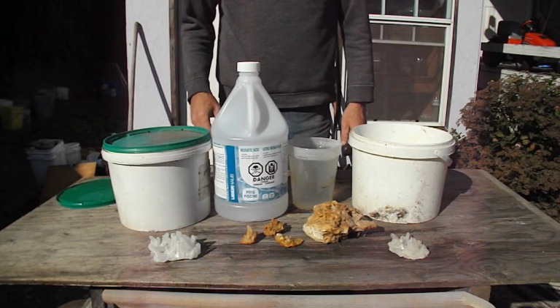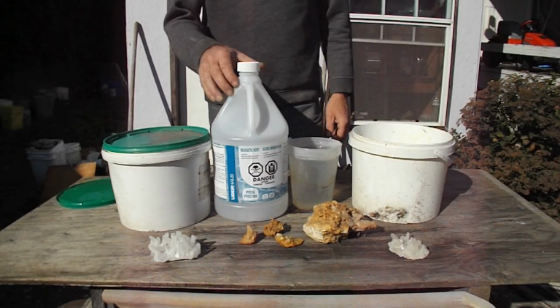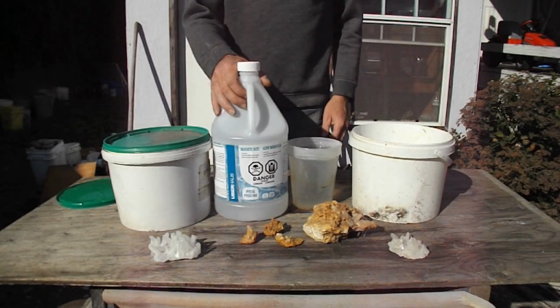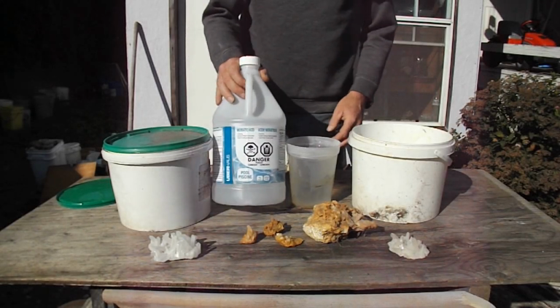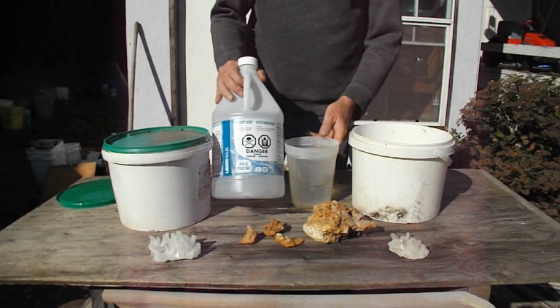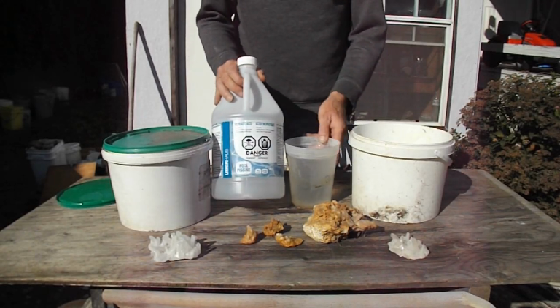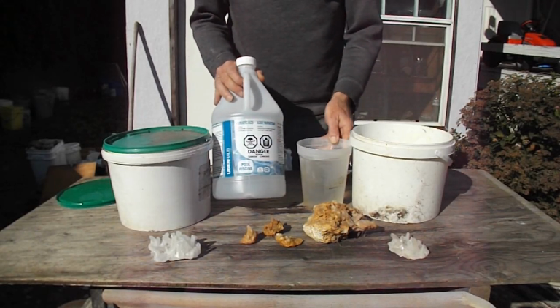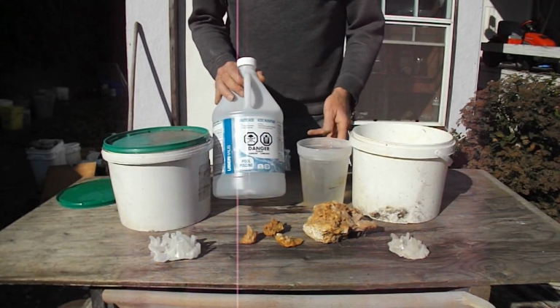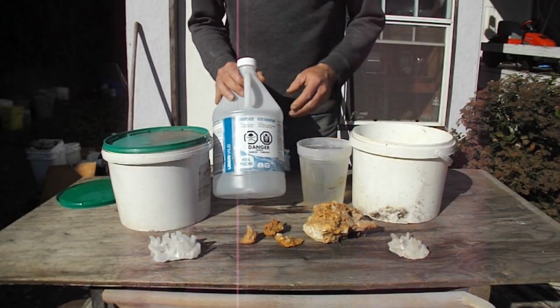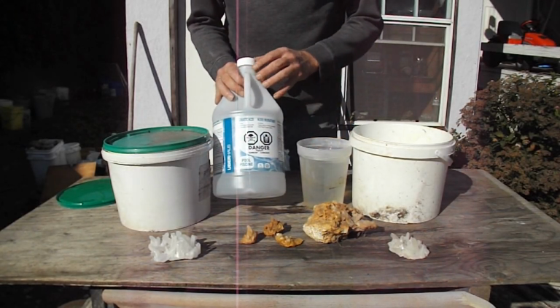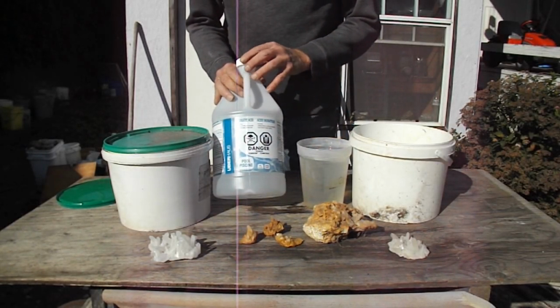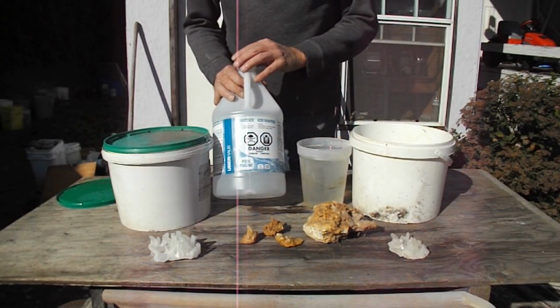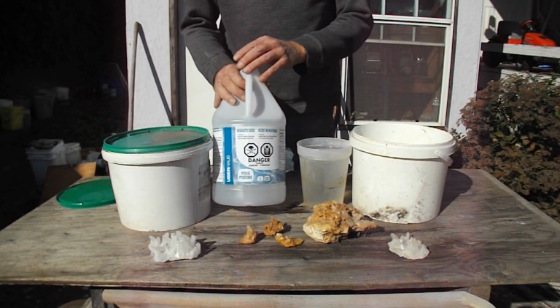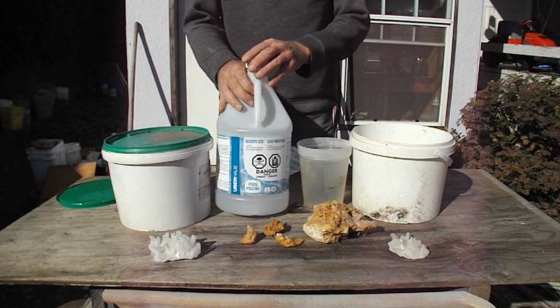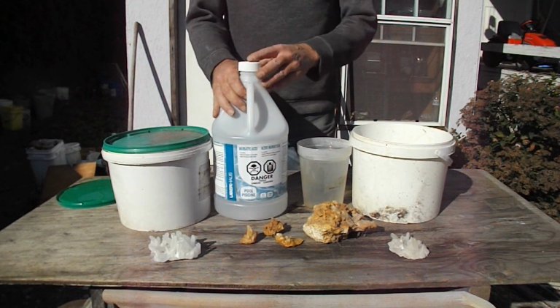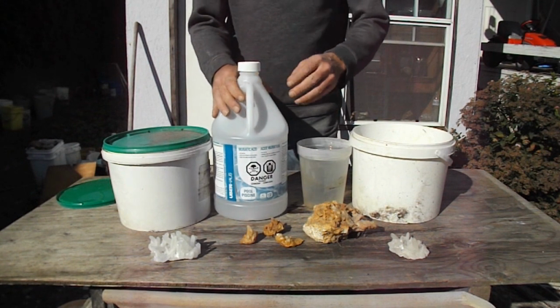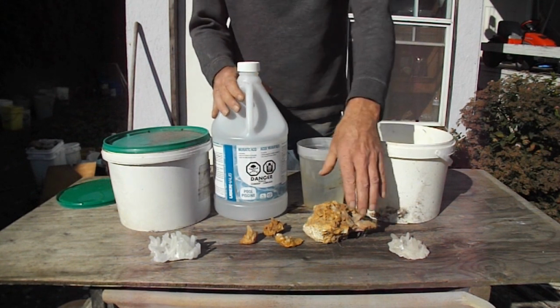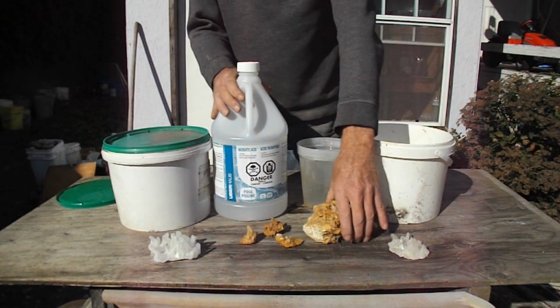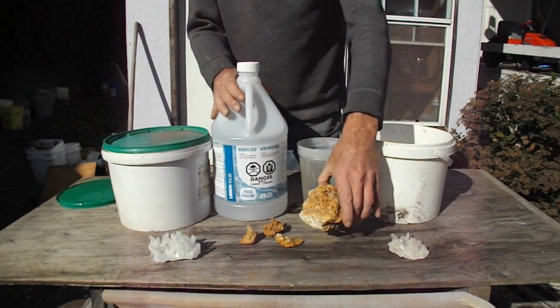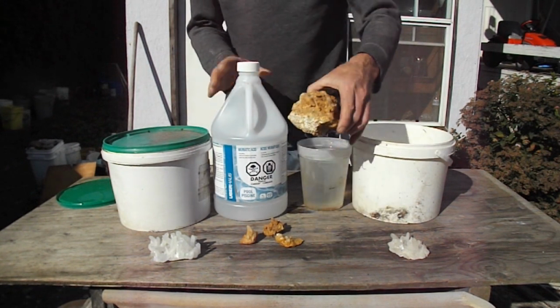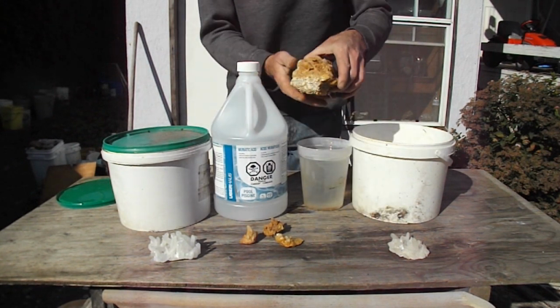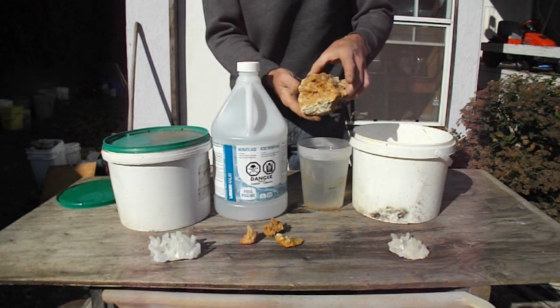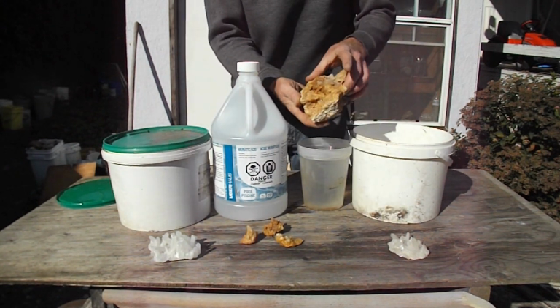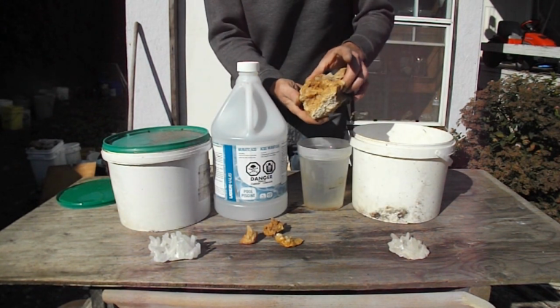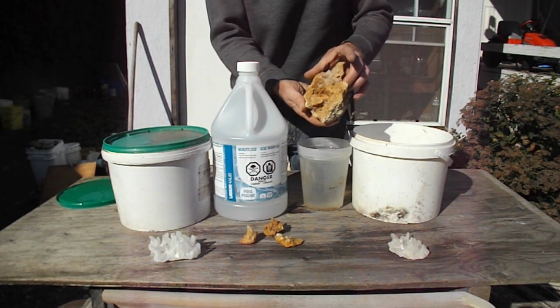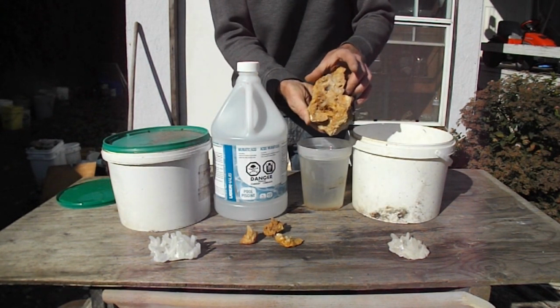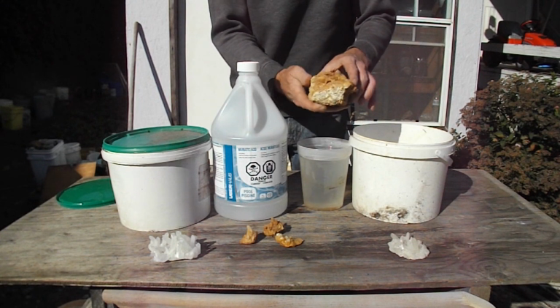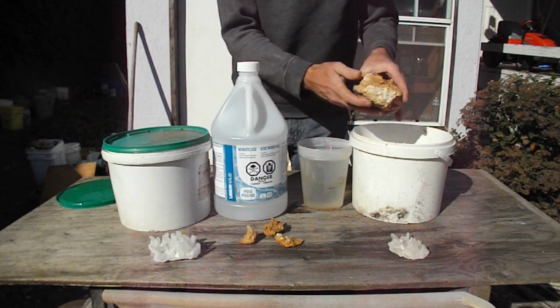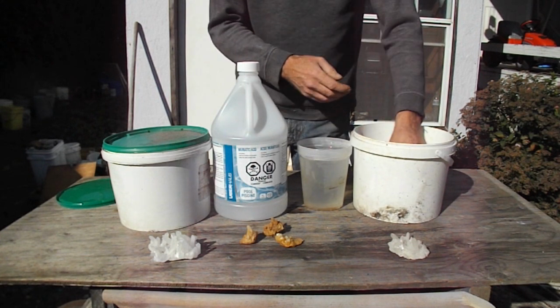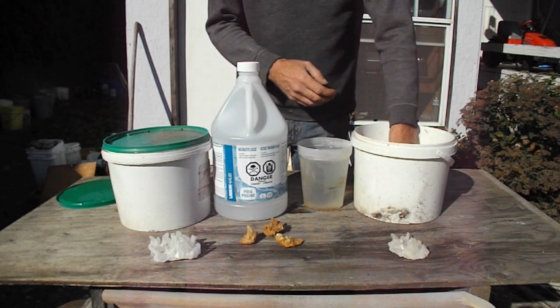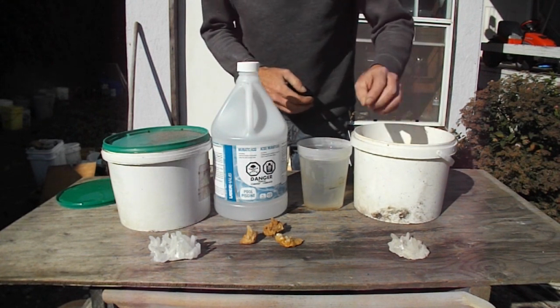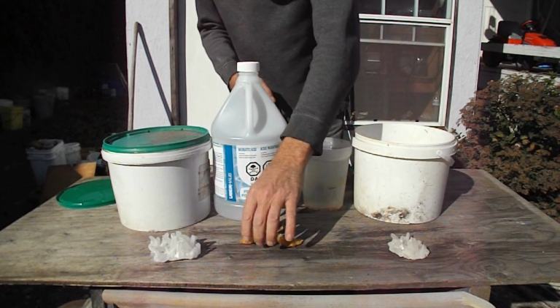We have our lesson today on how to clean your quartz crystals with muriatic acid. Here we have some crystals covered in iron. We're going to gently put them in our bucket.